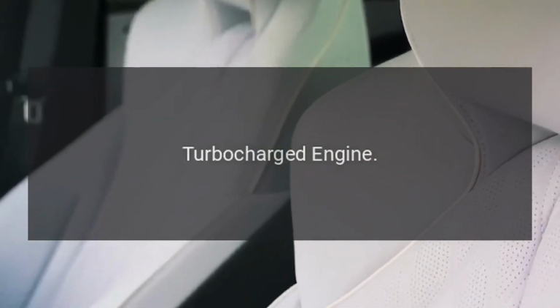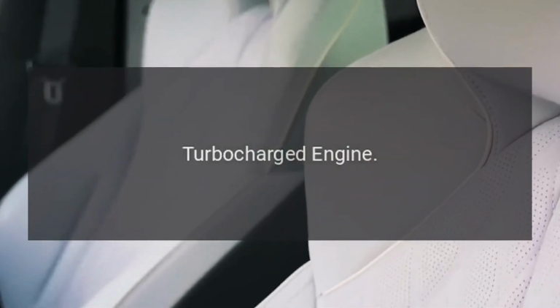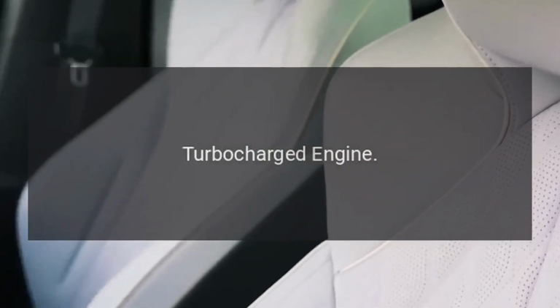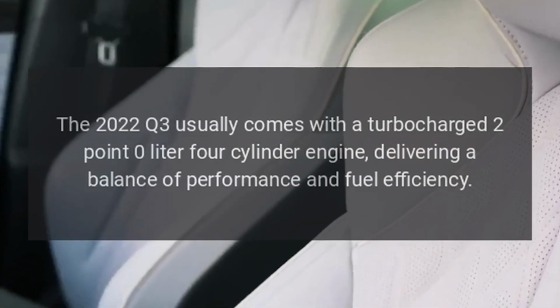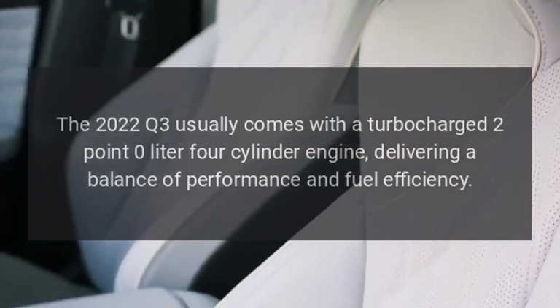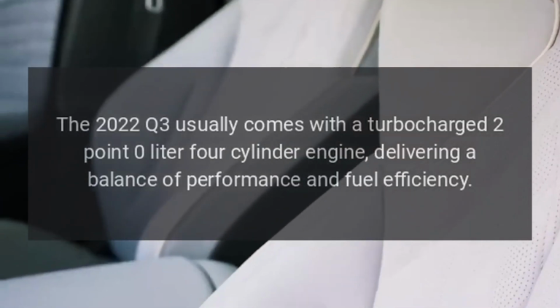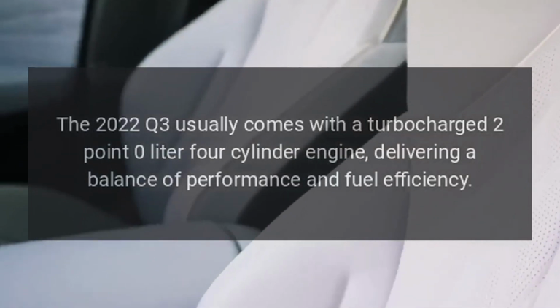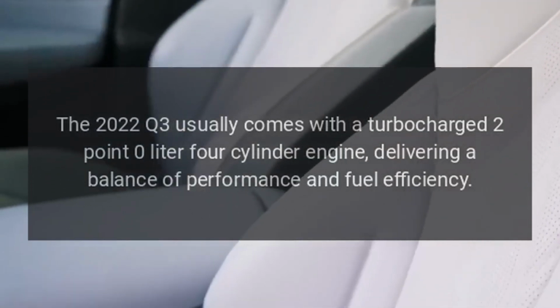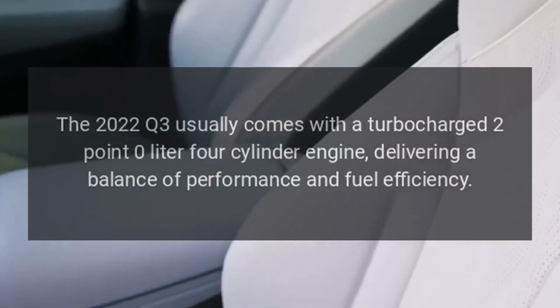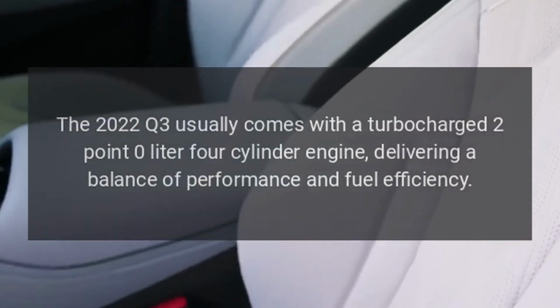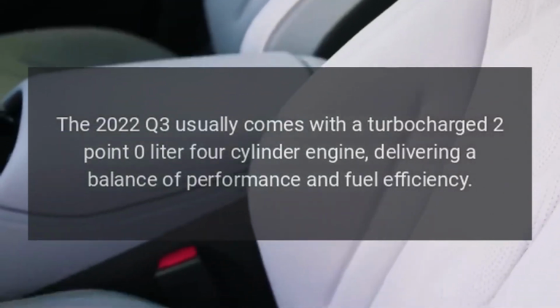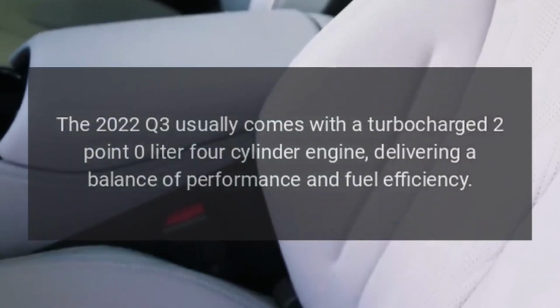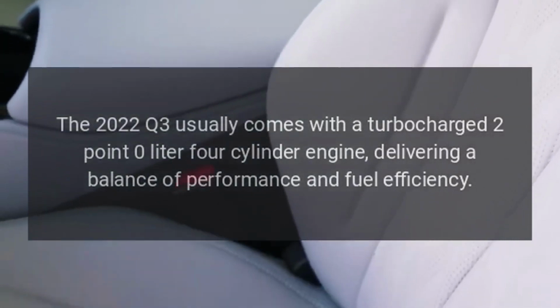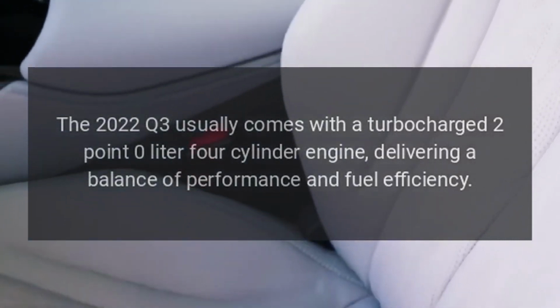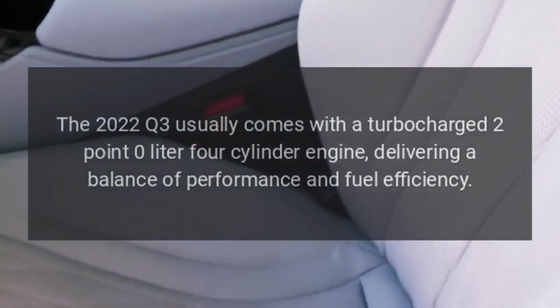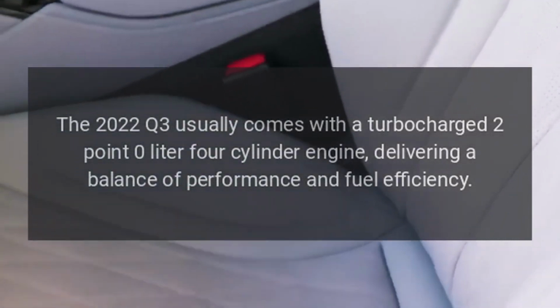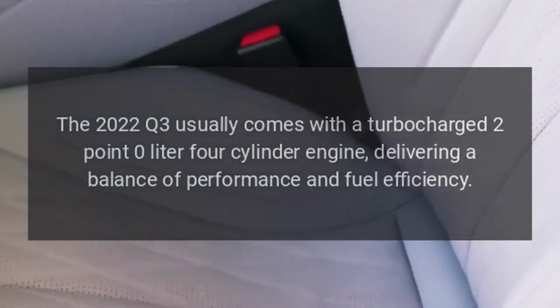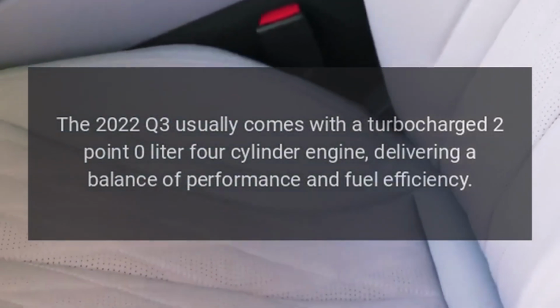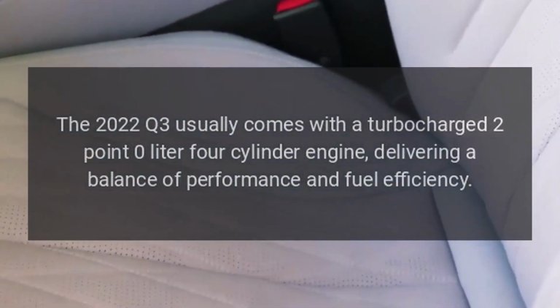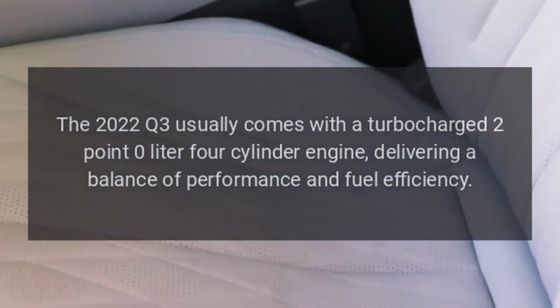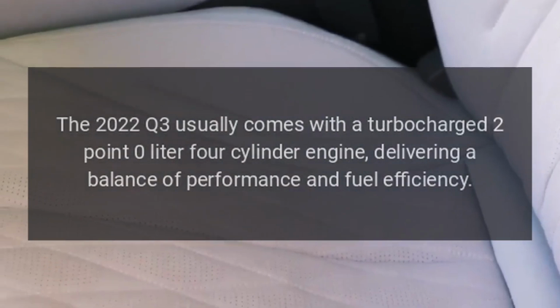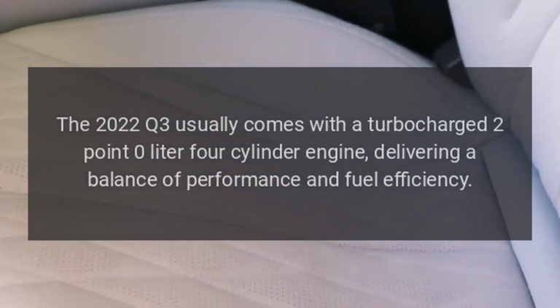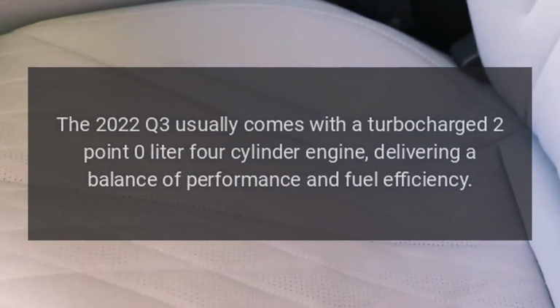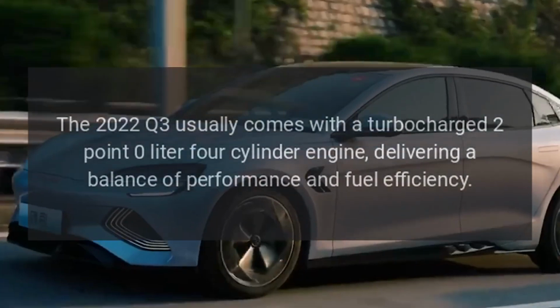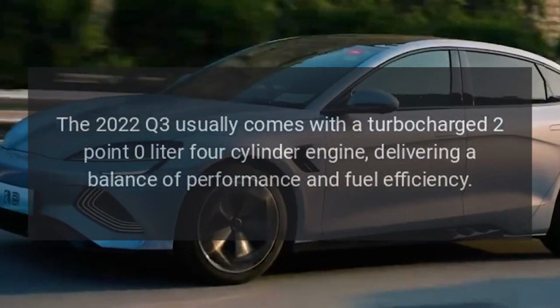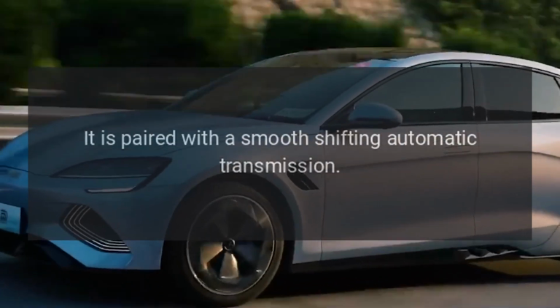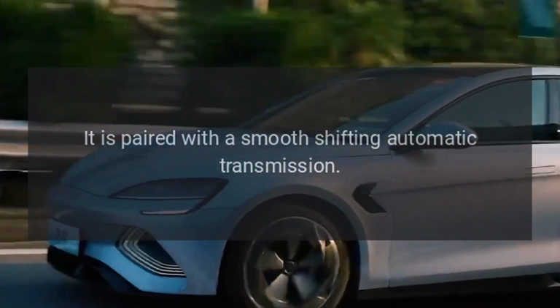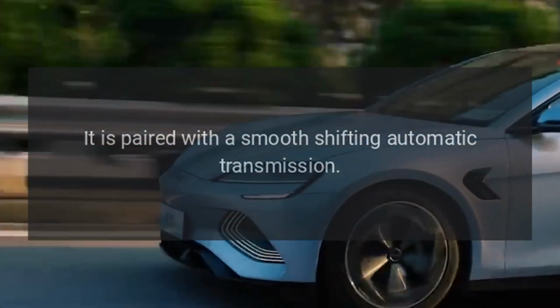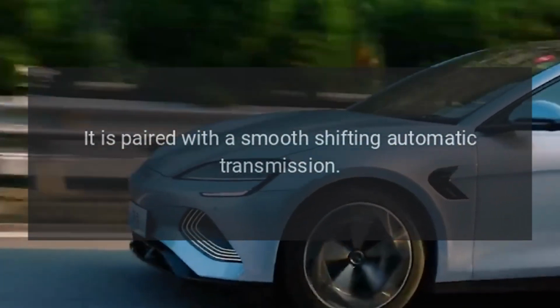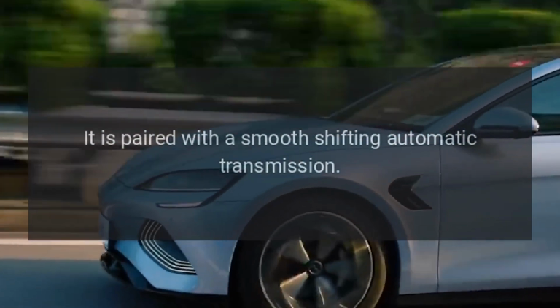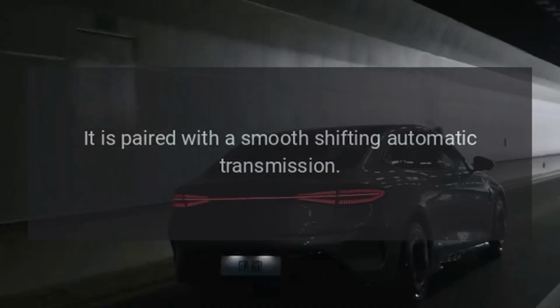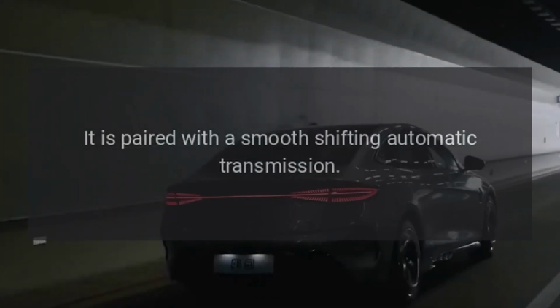Turbocharged Engine: The 2022 Q3 usually comes with a turbocharged 2.0-liter four-cylinder engine, delivering a balance of performance and fuel efficiency. It is paired with a smooth-shifting automatic transmission.